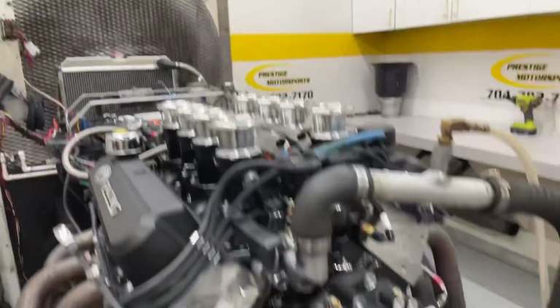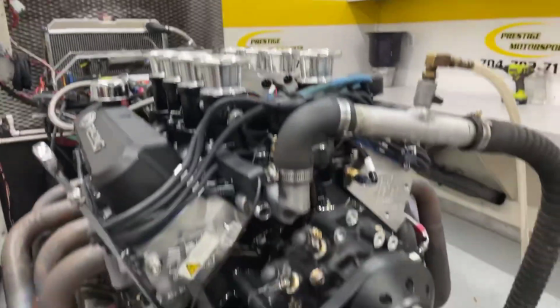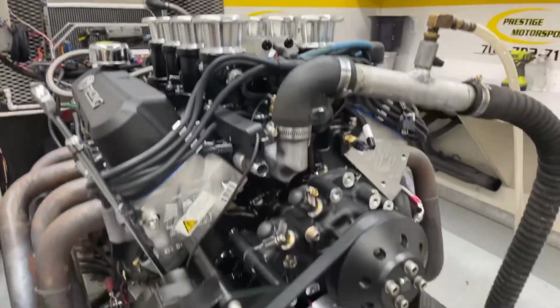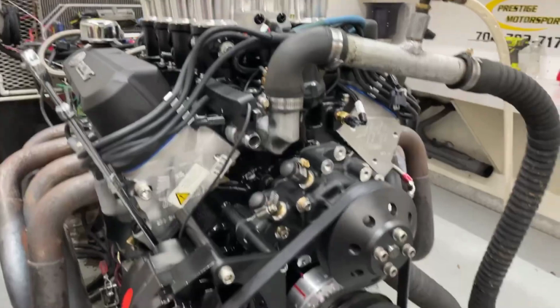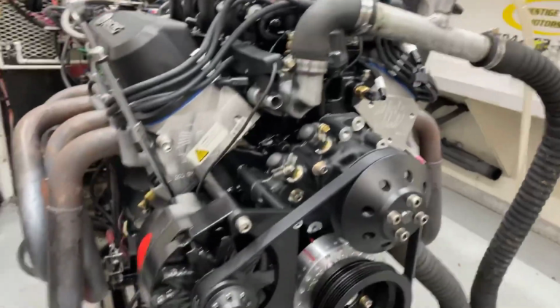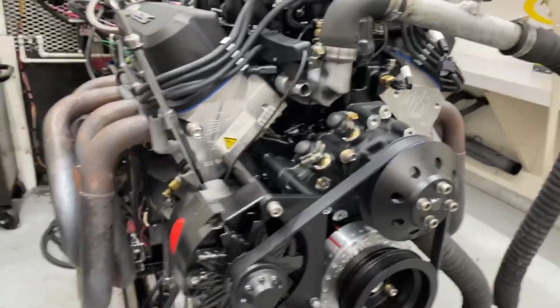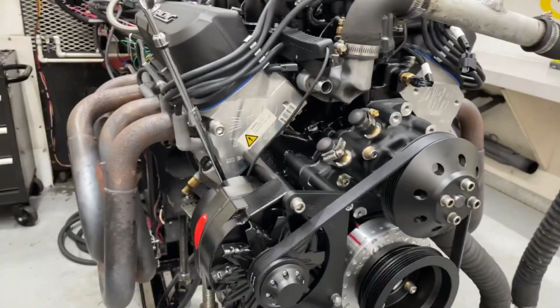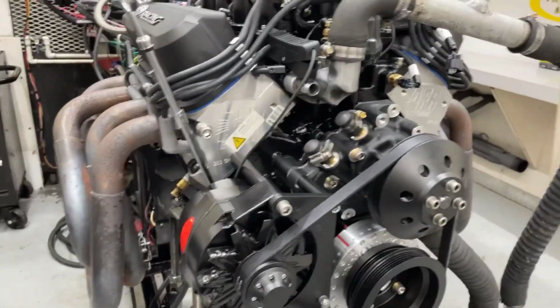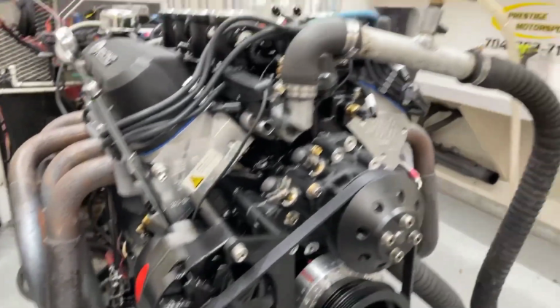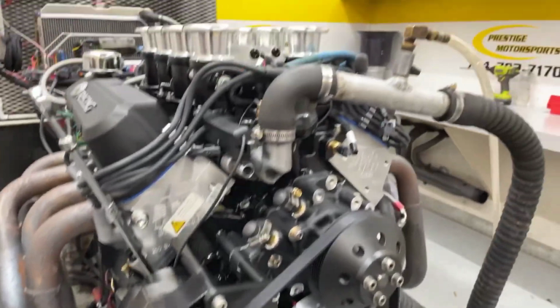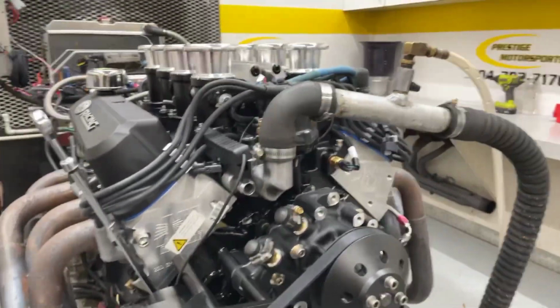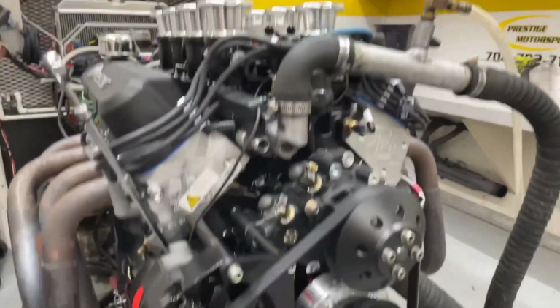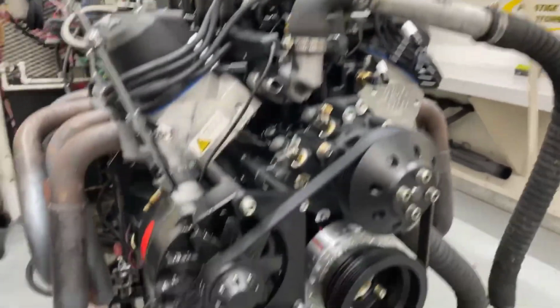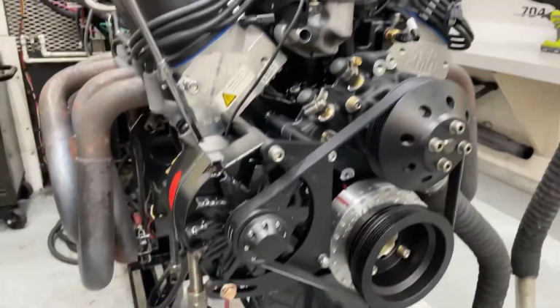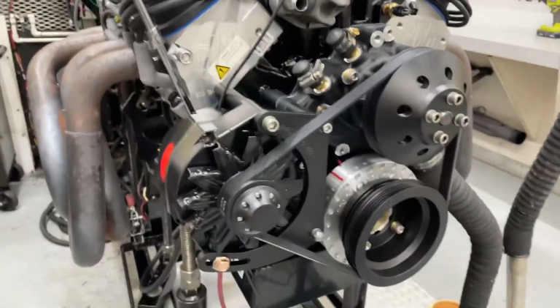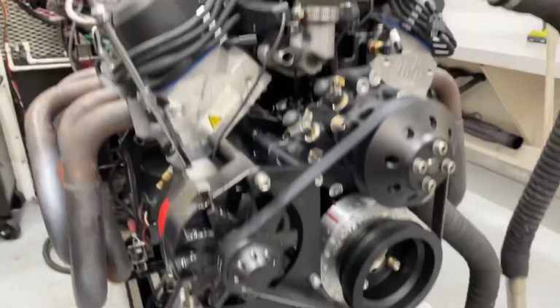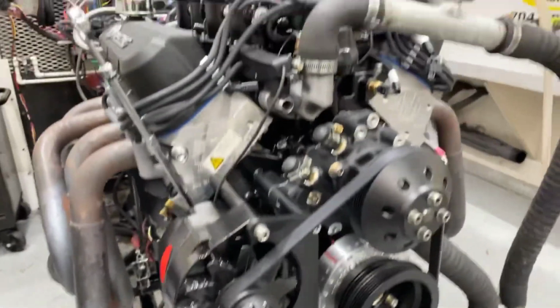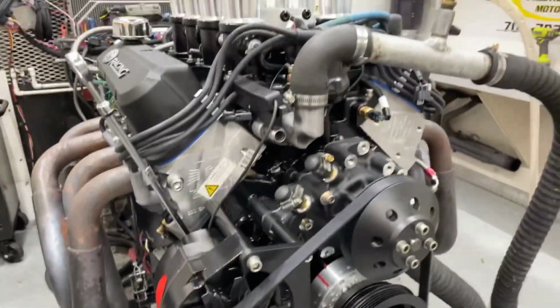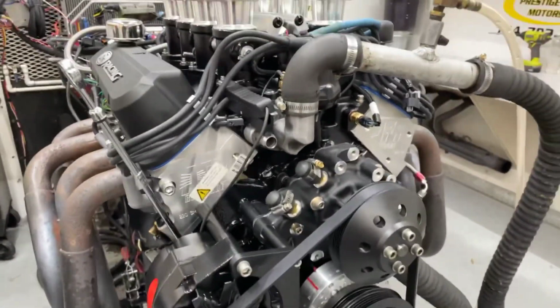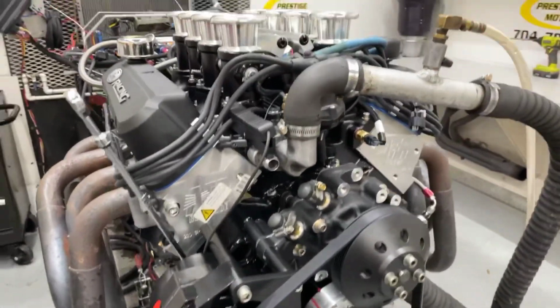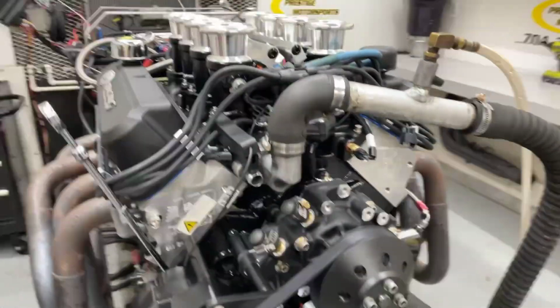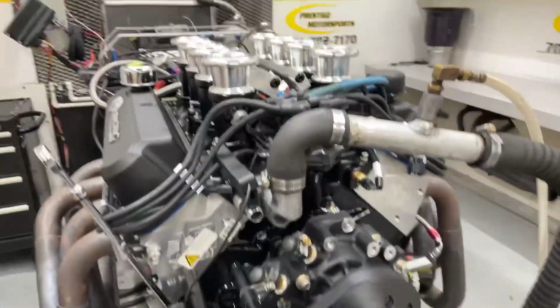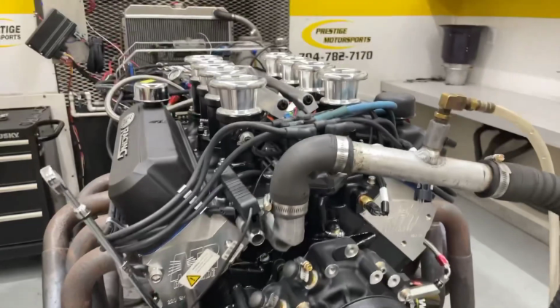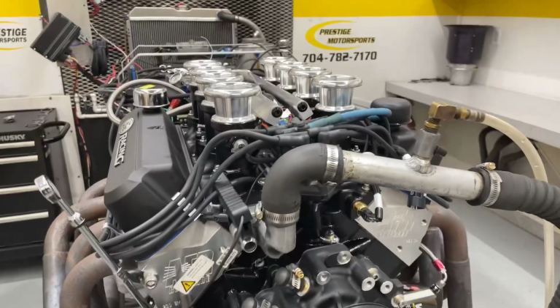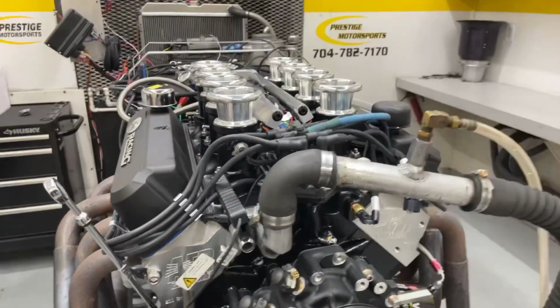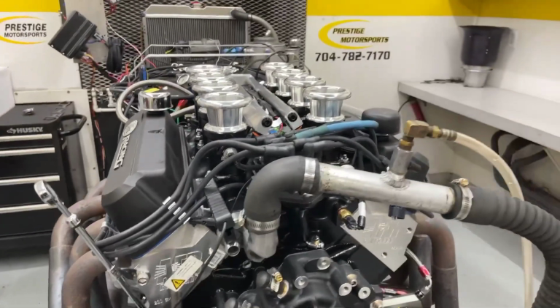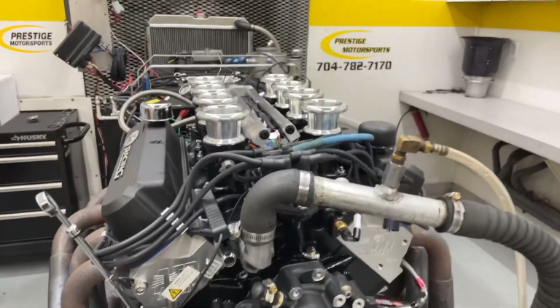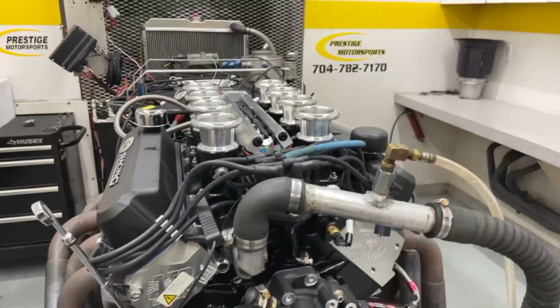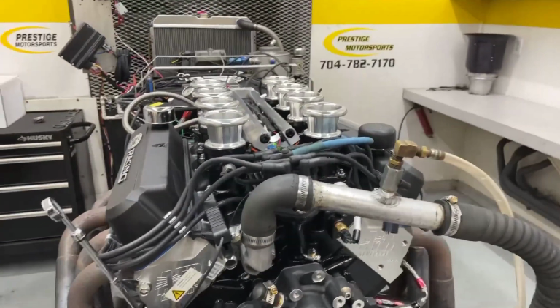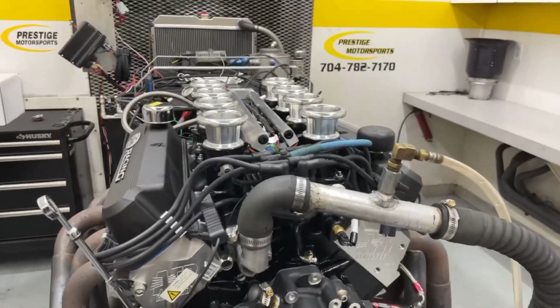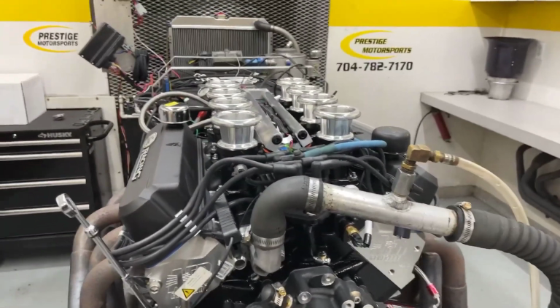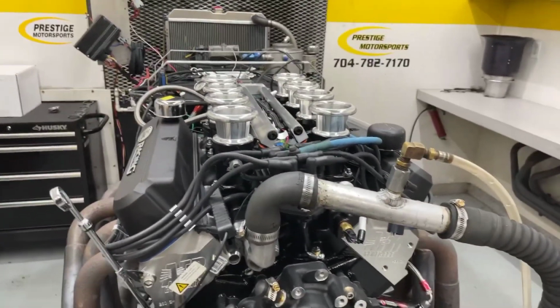It's got a blacked-out front end on it. Make sure the alternator functions for you. Front sump oil pan. We'll go in there and make a run on it and show you what it does — stay tuned.